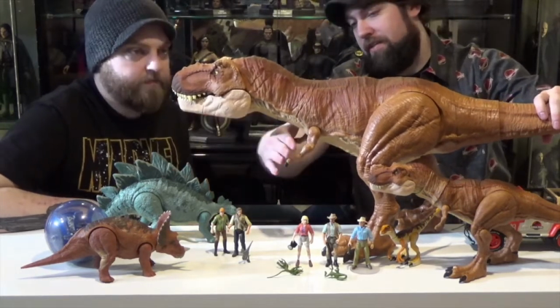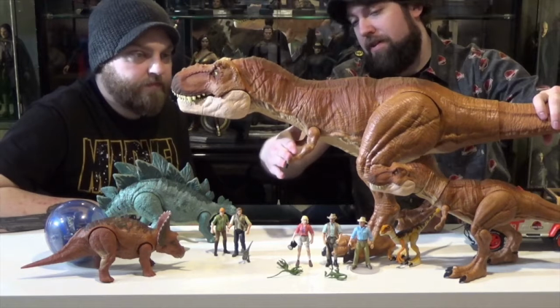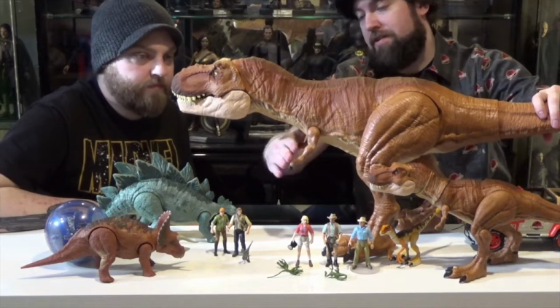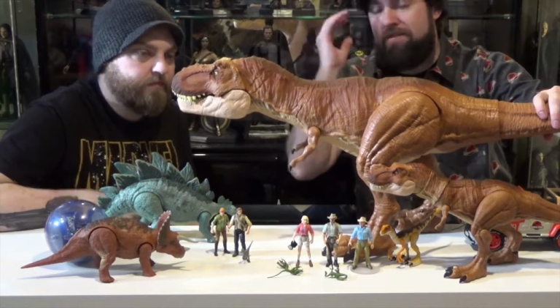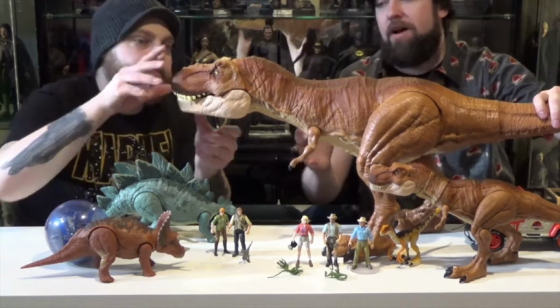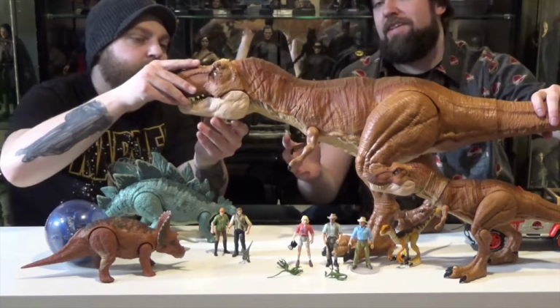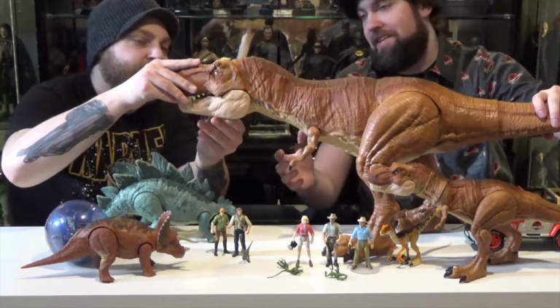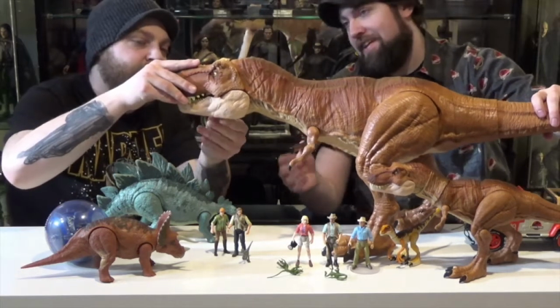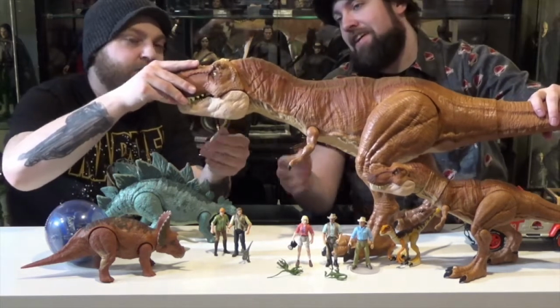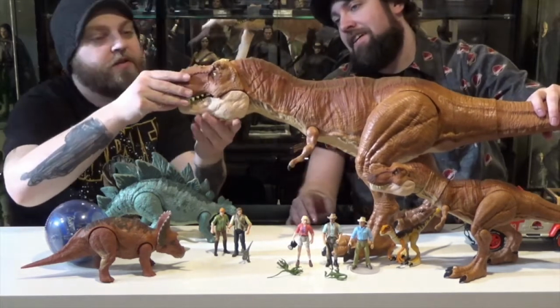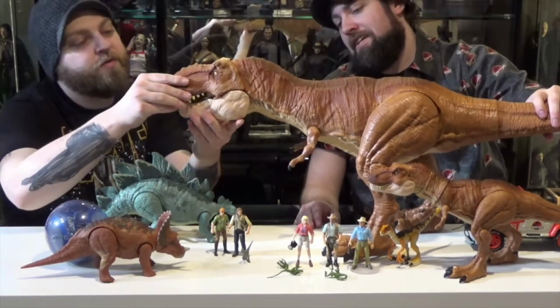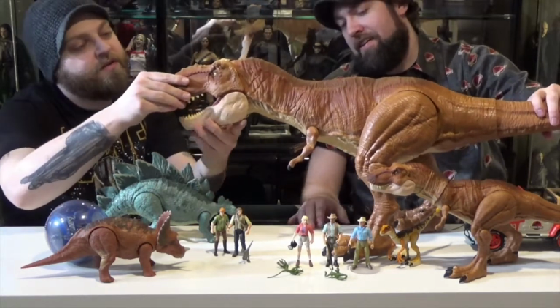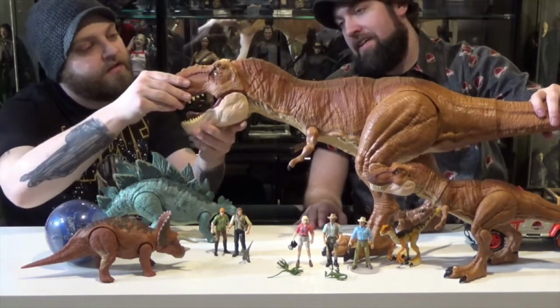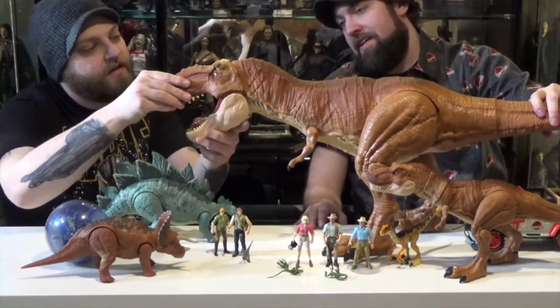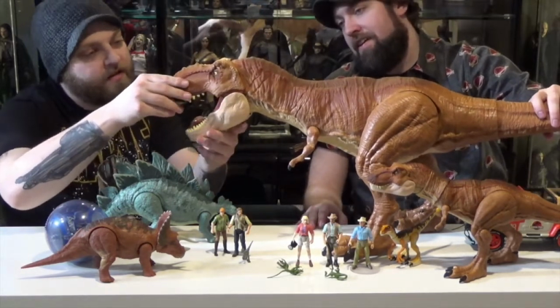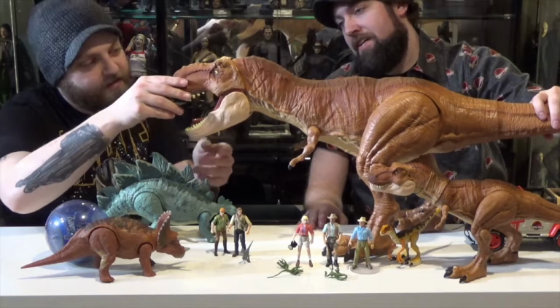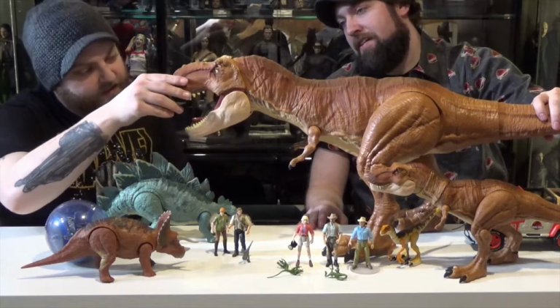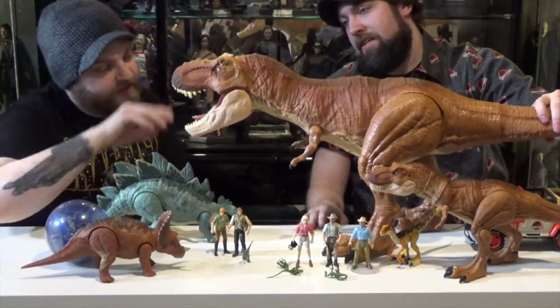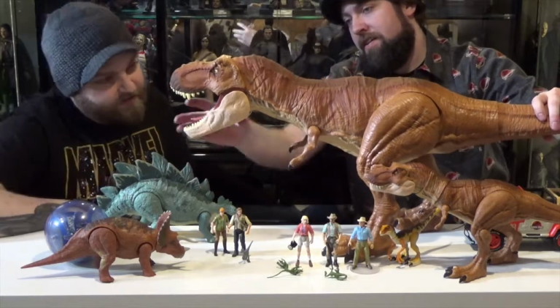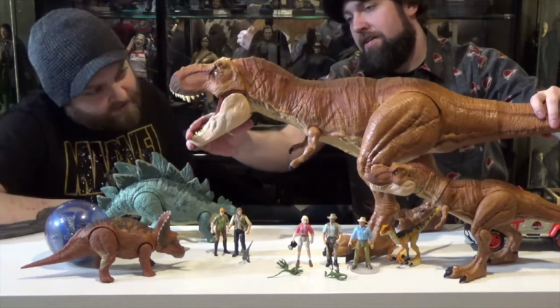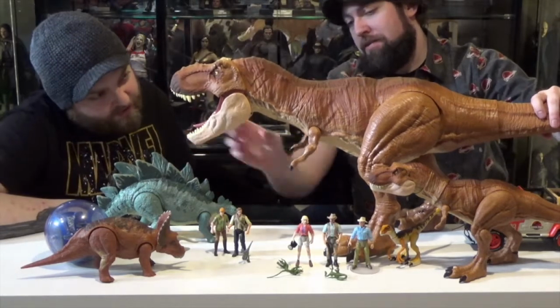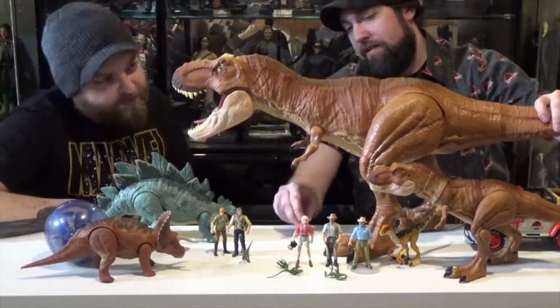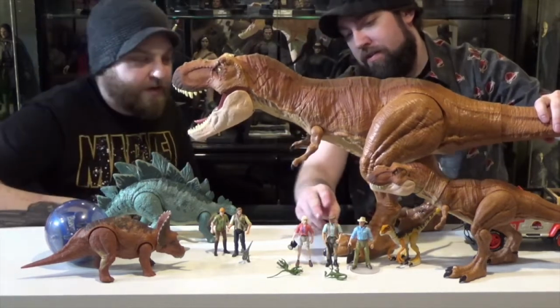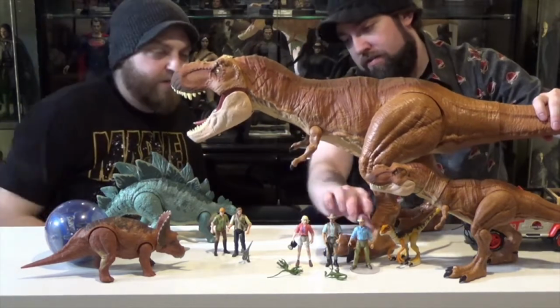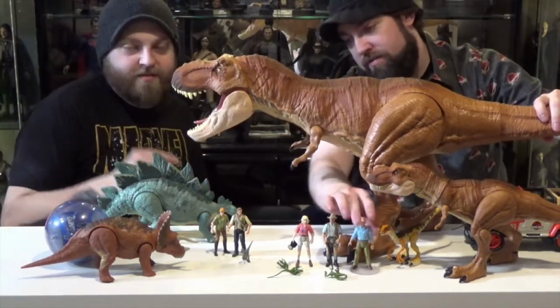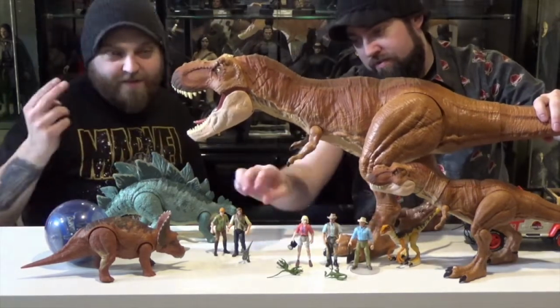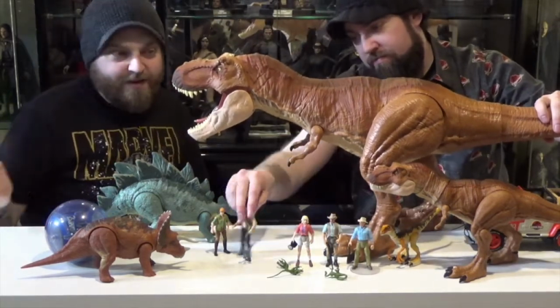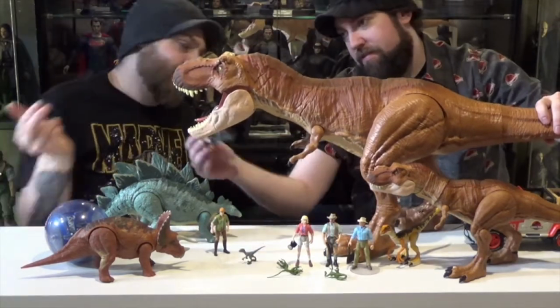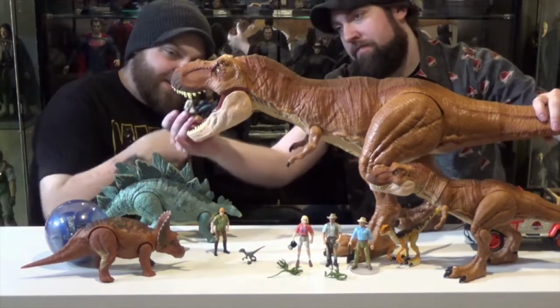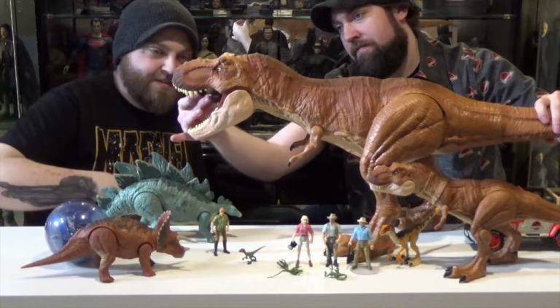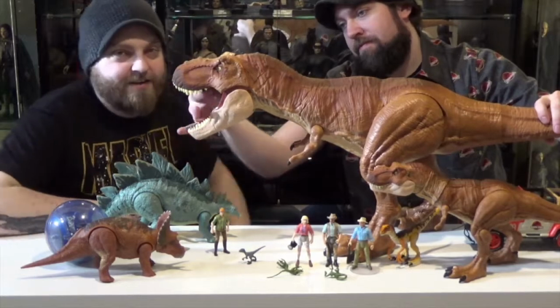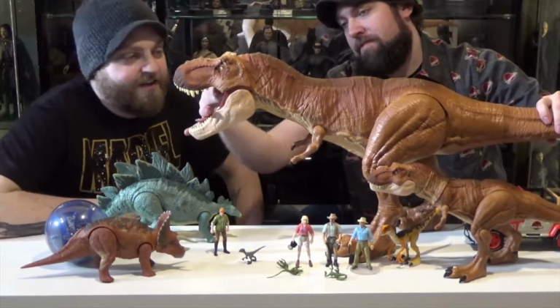Mattel did such an awesome job with this thing. Looks really cool. He opens his mouth — open his mouth up. You can take a figure and throw him right down his gullet.